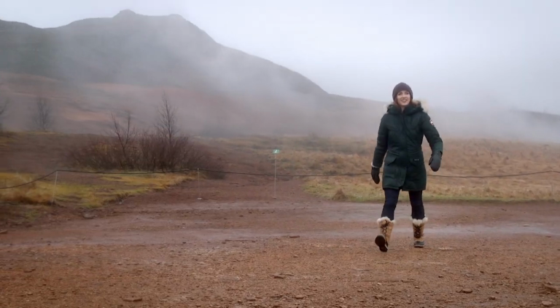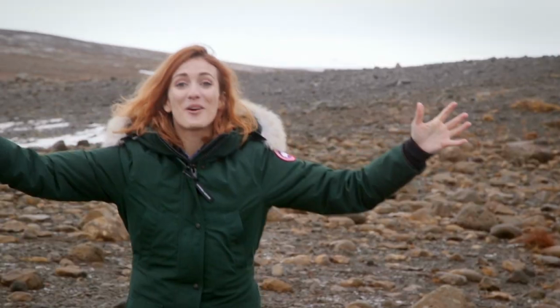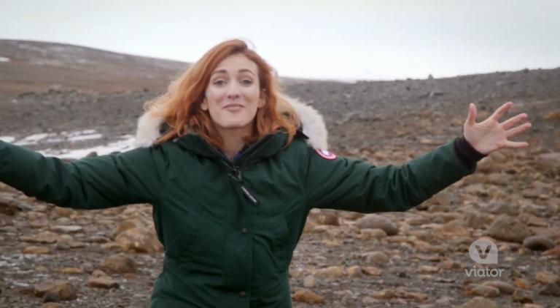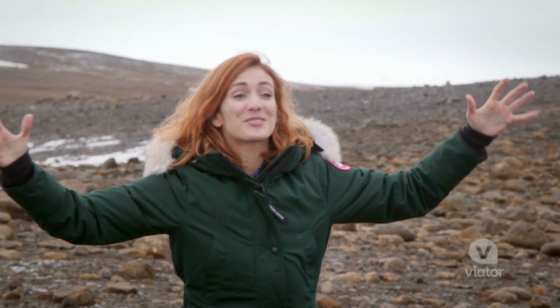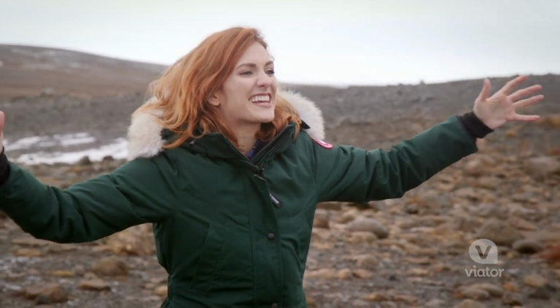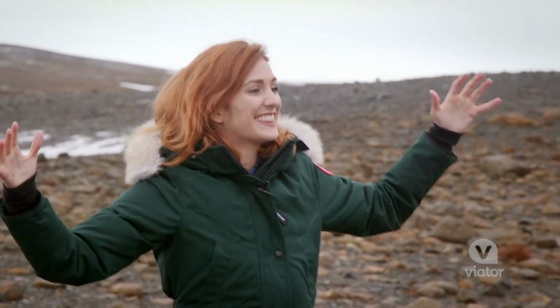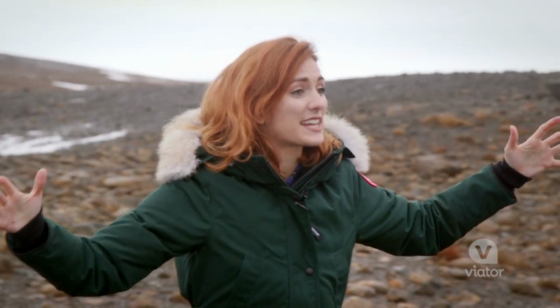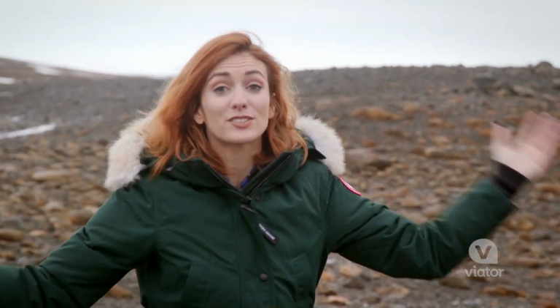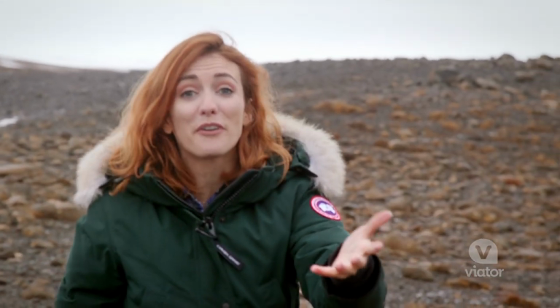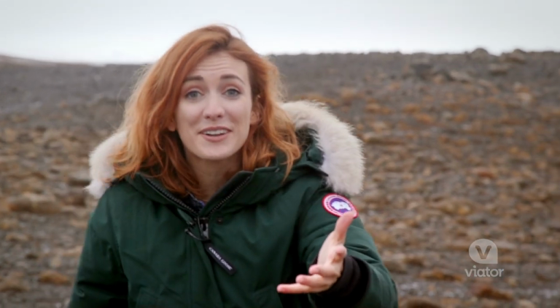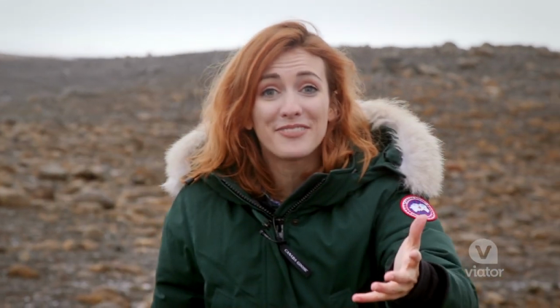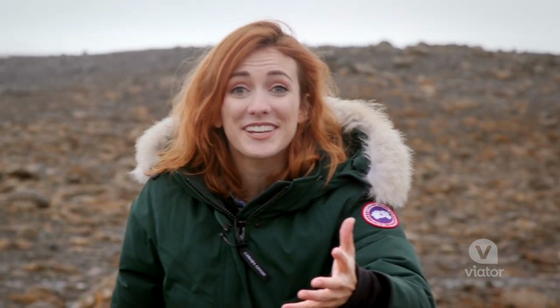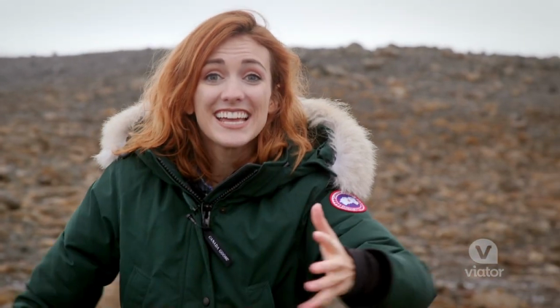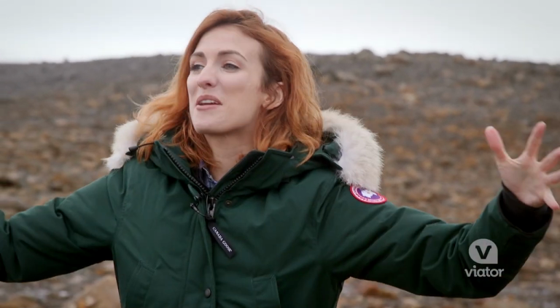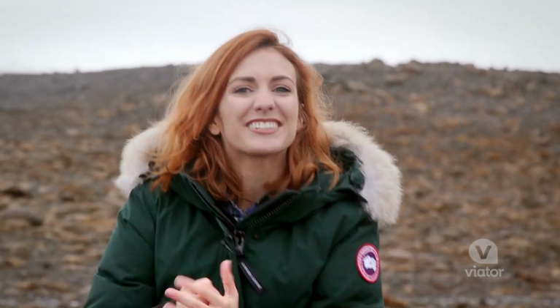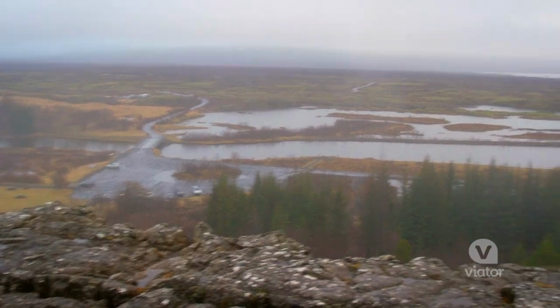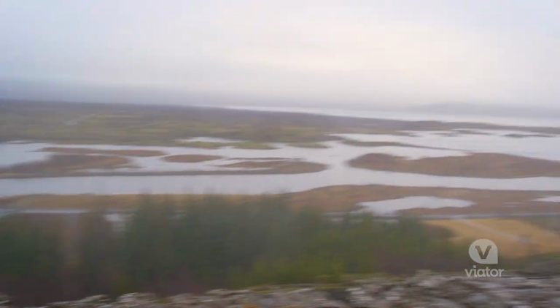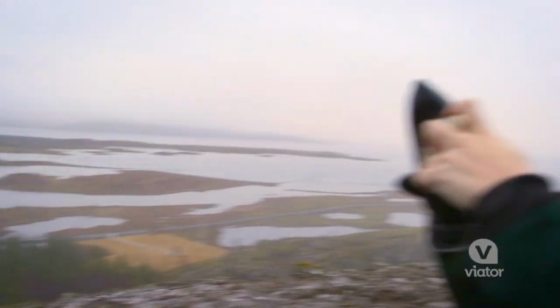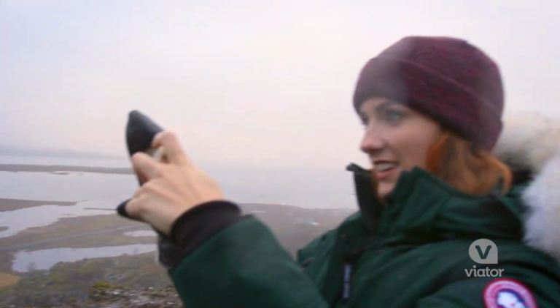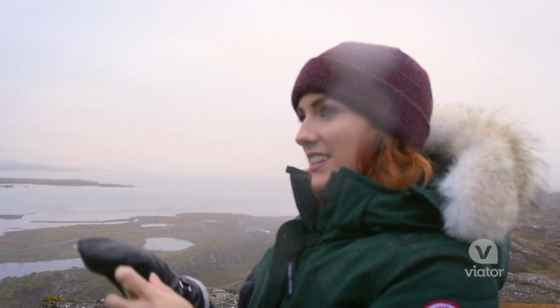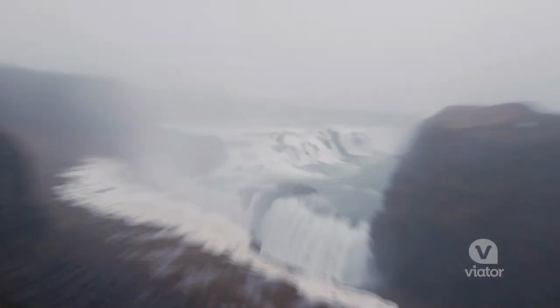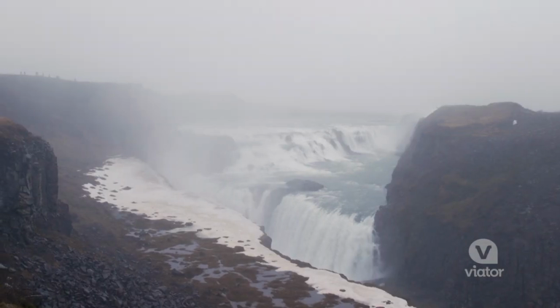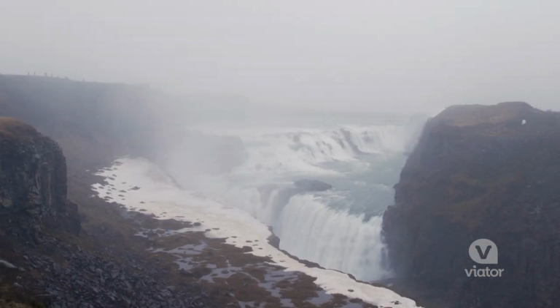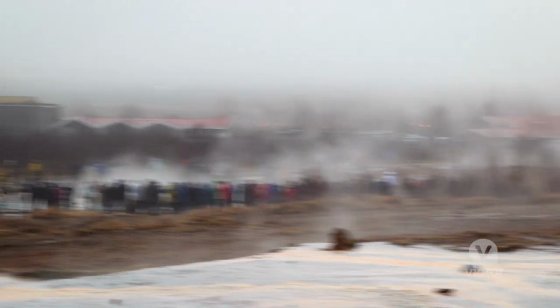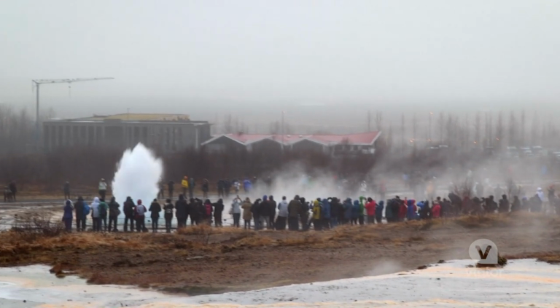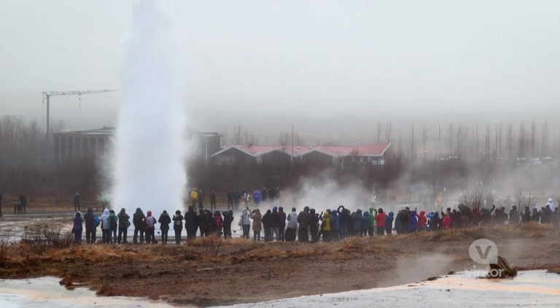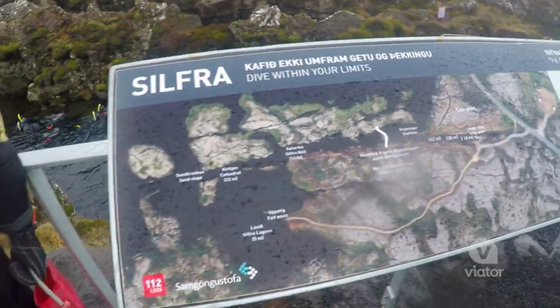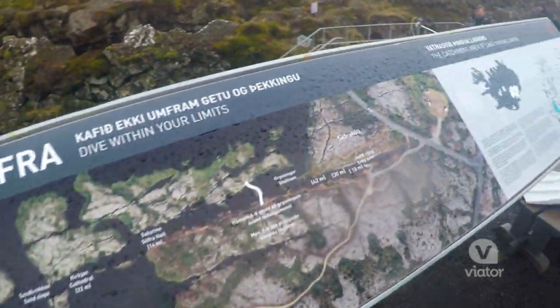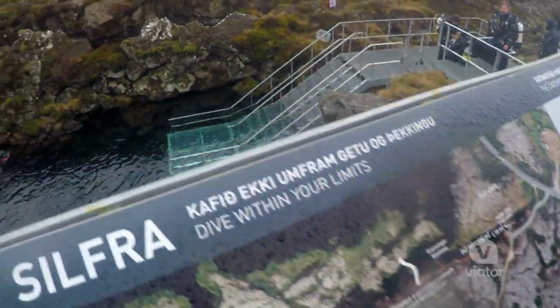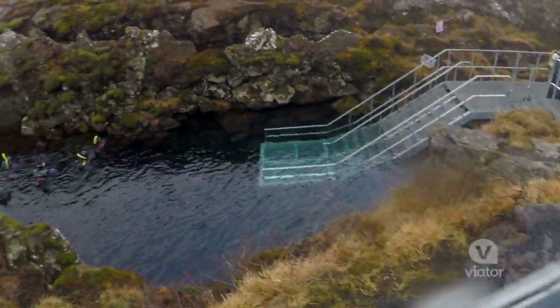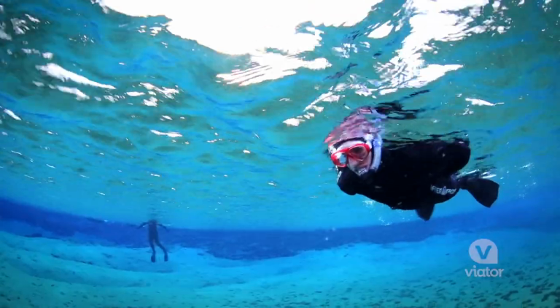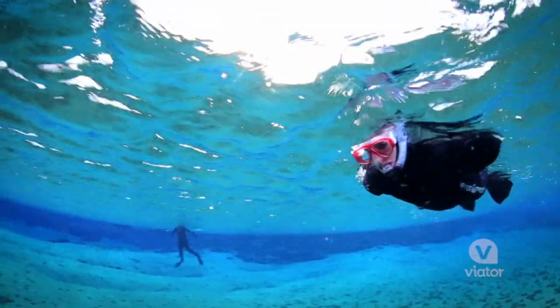Iceland boasts some of the world's most majestic landscapes, but it's also a favorite among adventure seekers. Today we are mashing those two together. We're gonna visit national parks, see a waterfall, visit a geyser, and we're gonna top it all off with snorkeling in a fissure. Let's go!